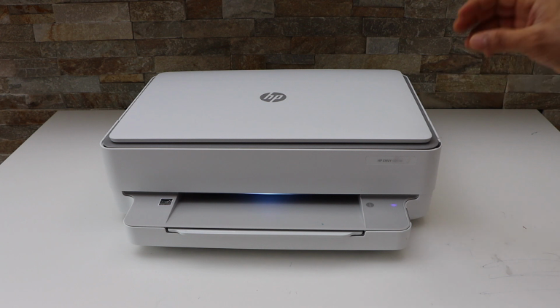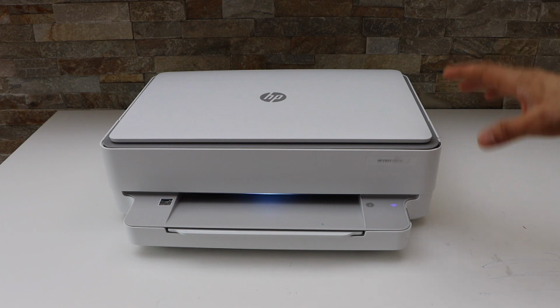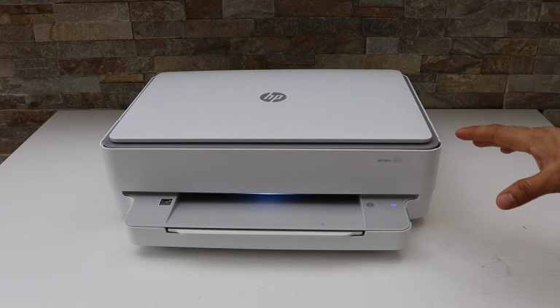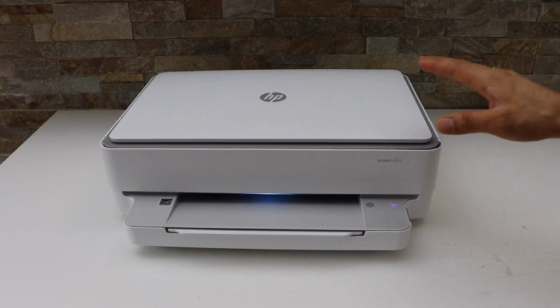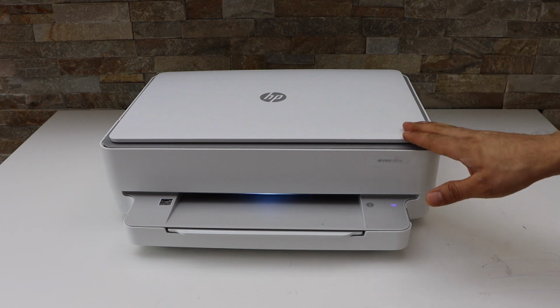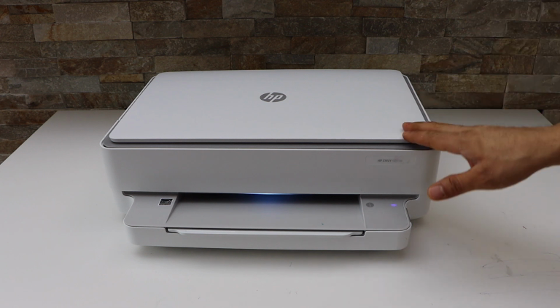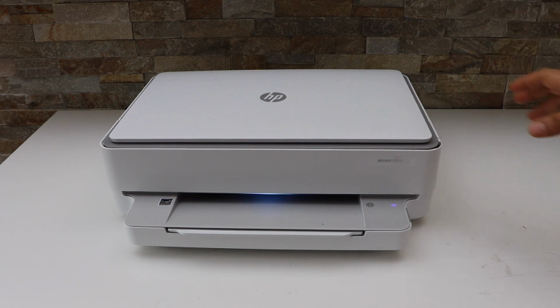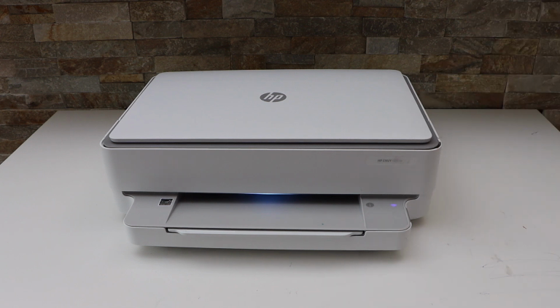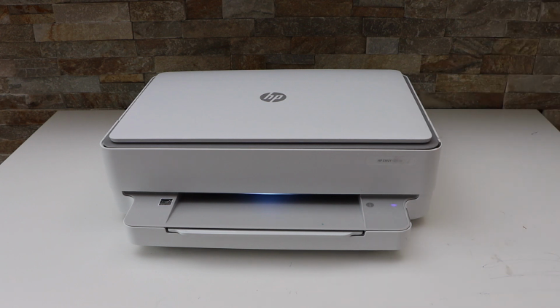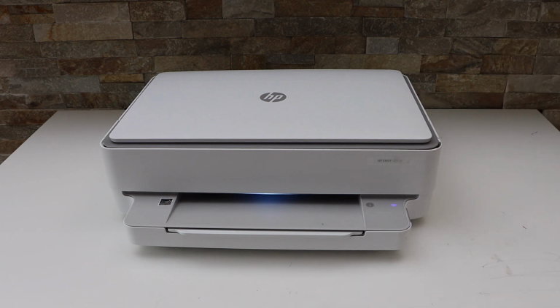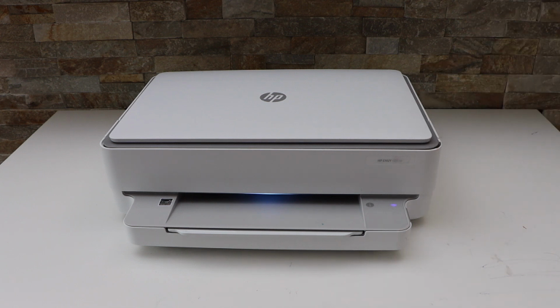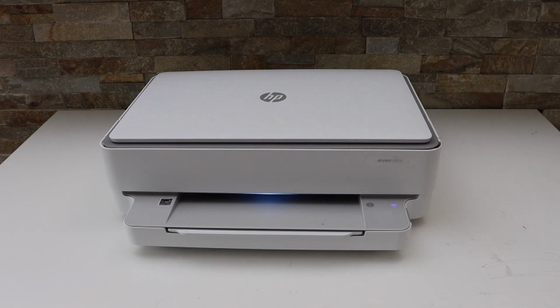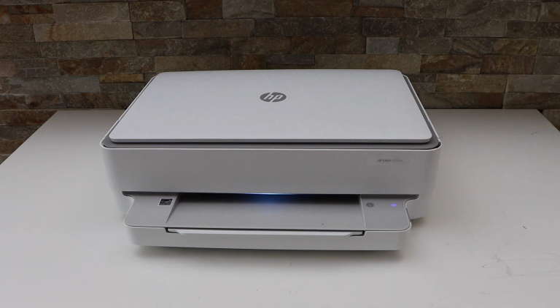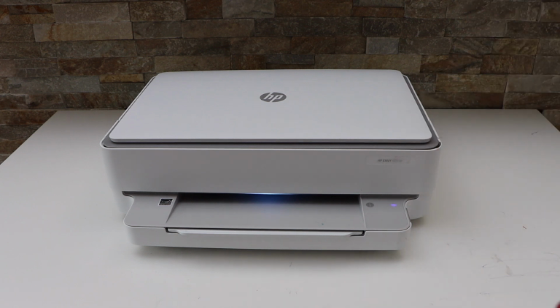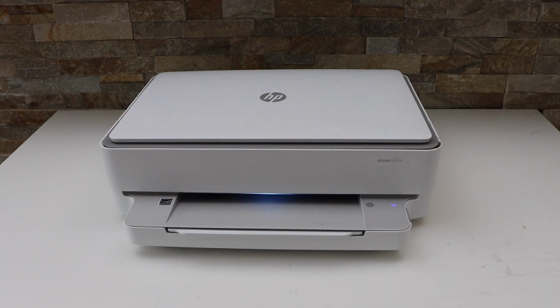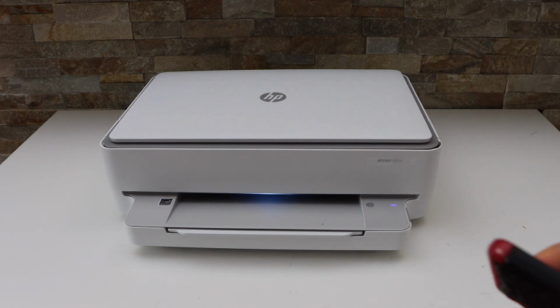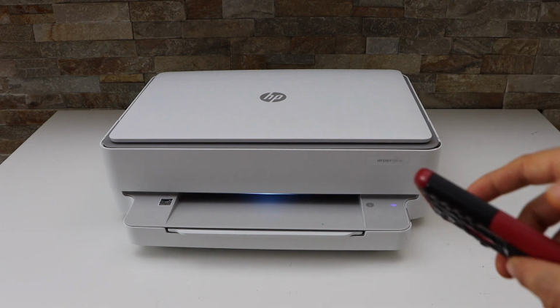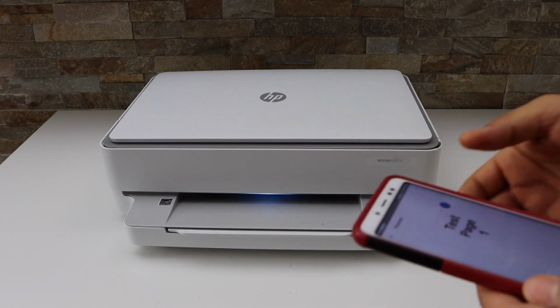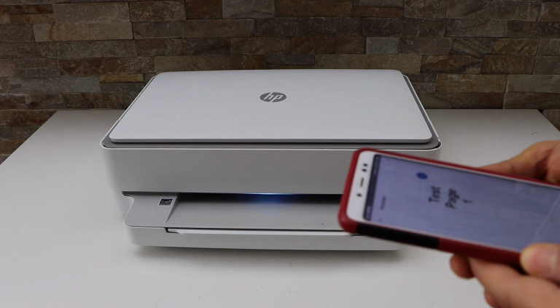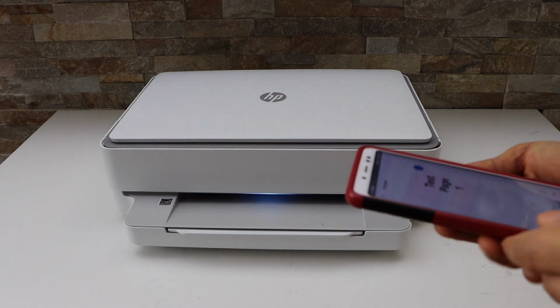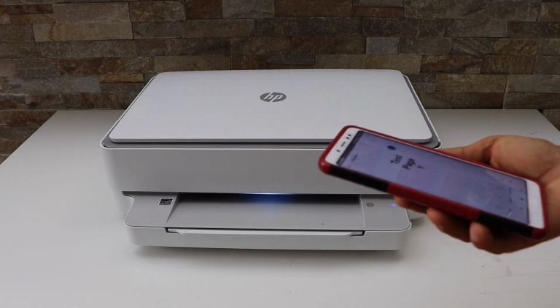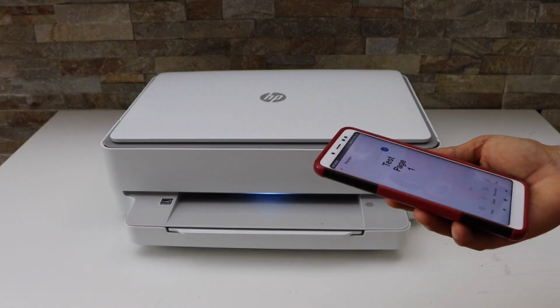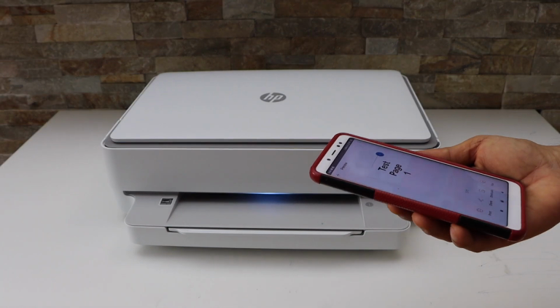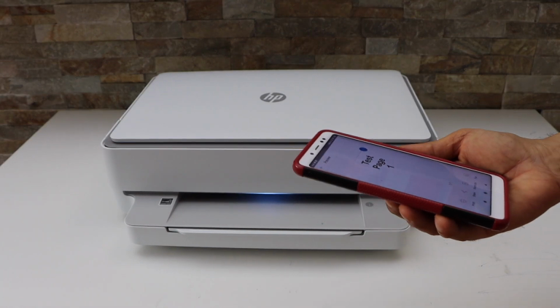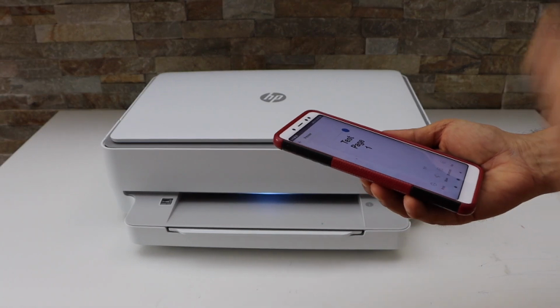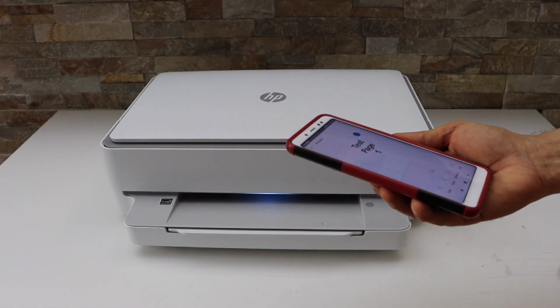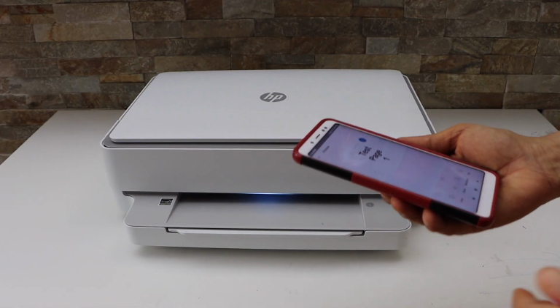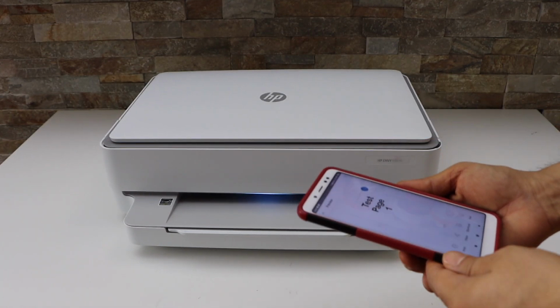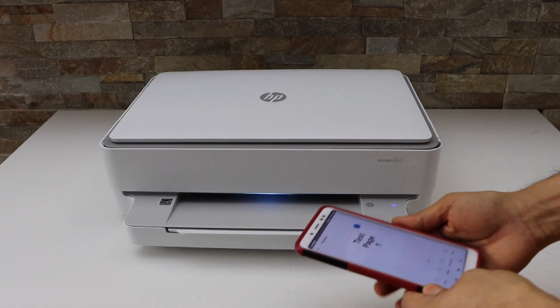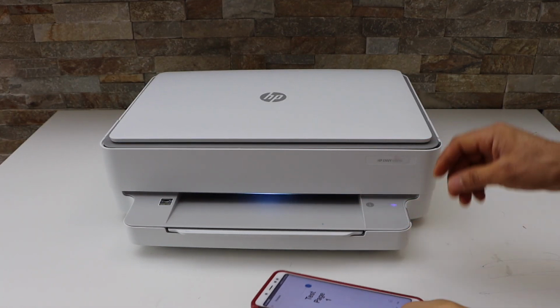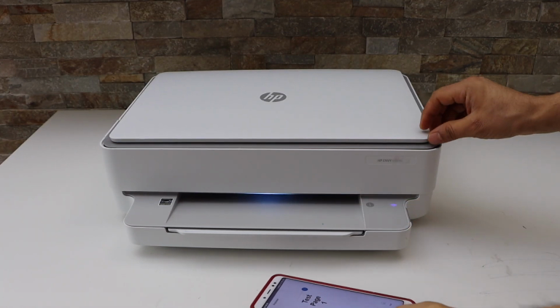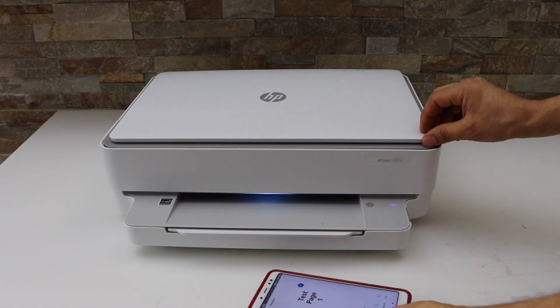The first step is to make sure your printer is connected with your device, like a smartphone, MacBook, or computer, using the HP Smart app and Wi-Fi setup.